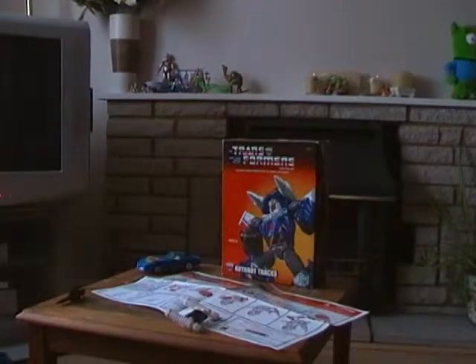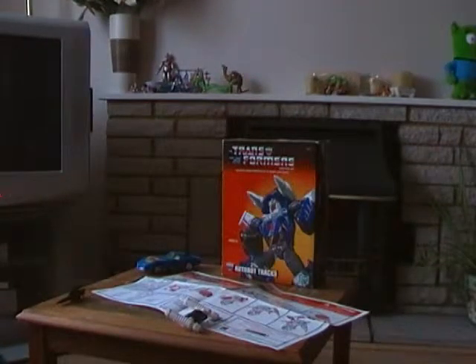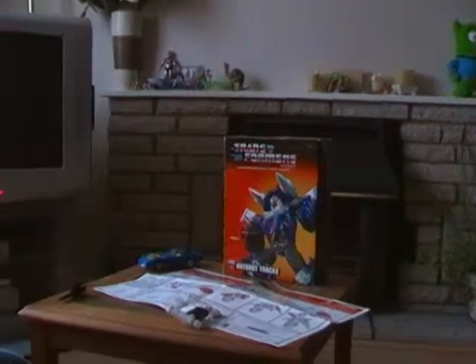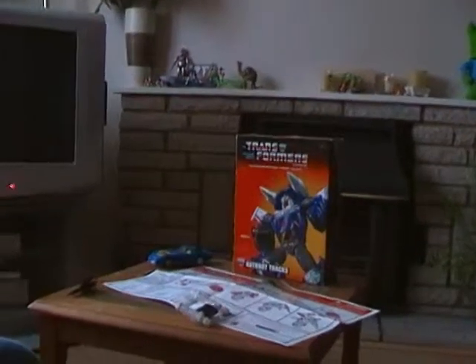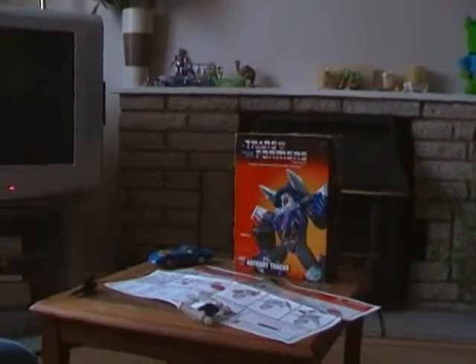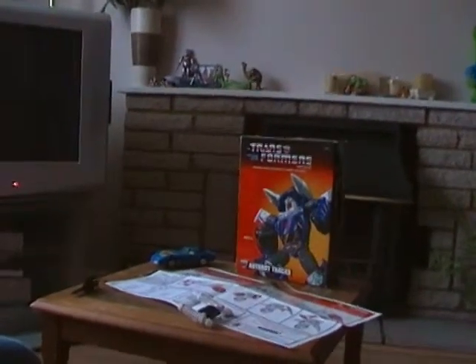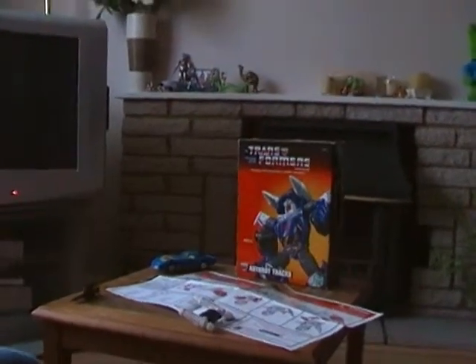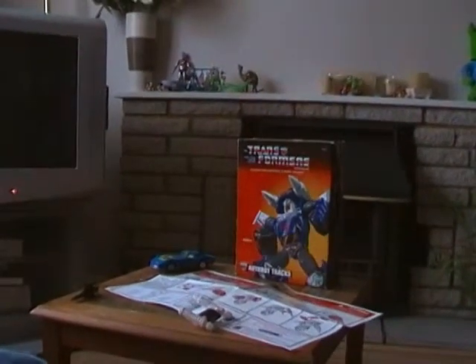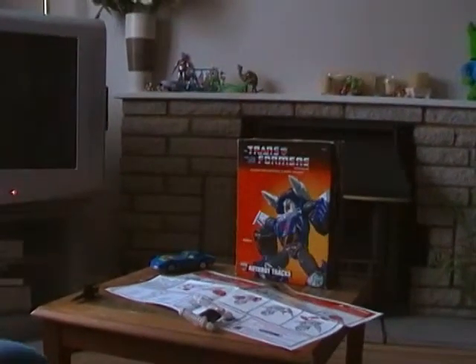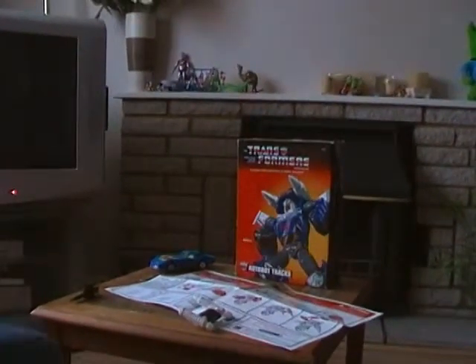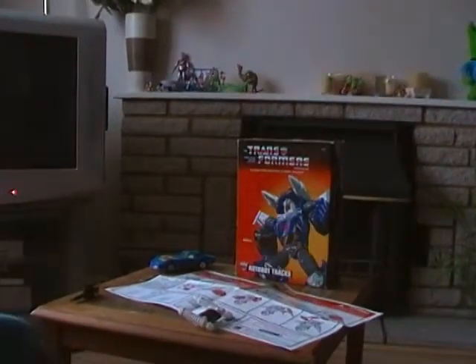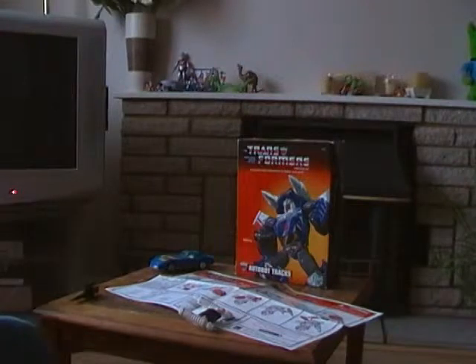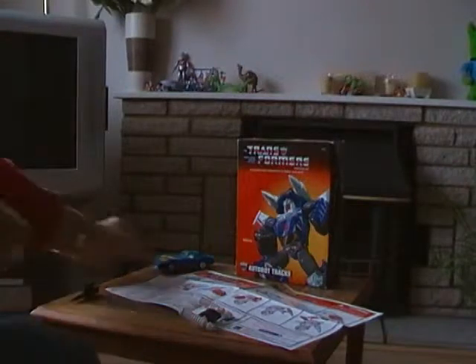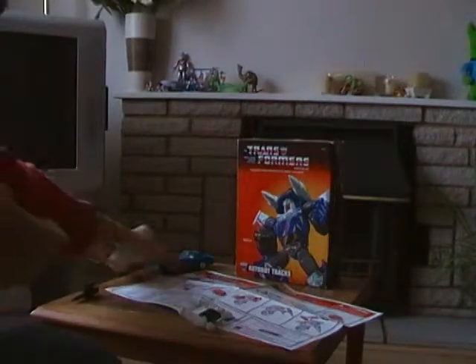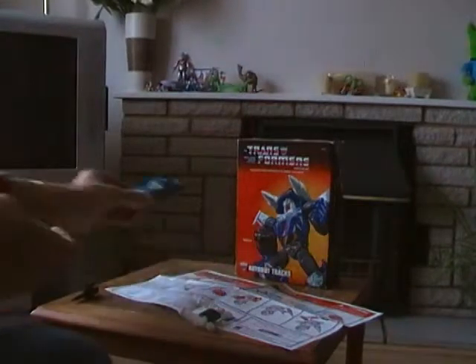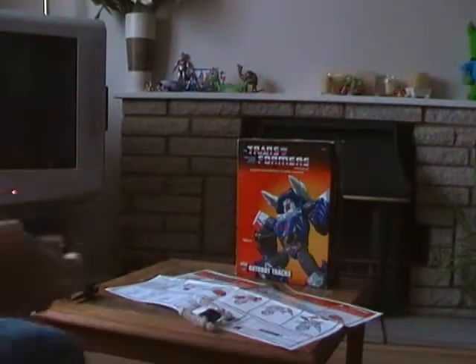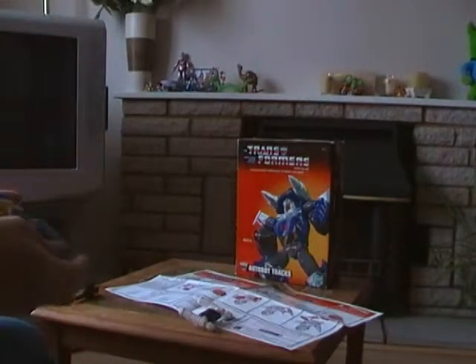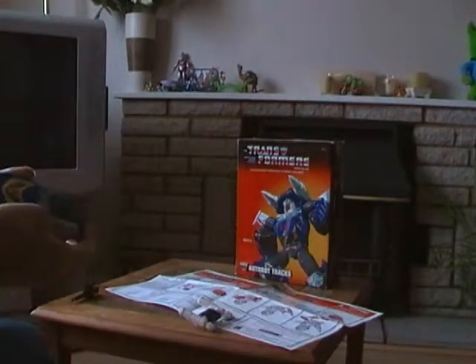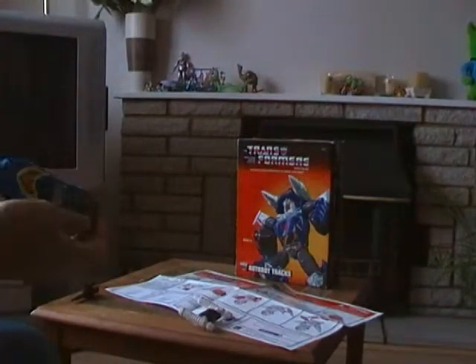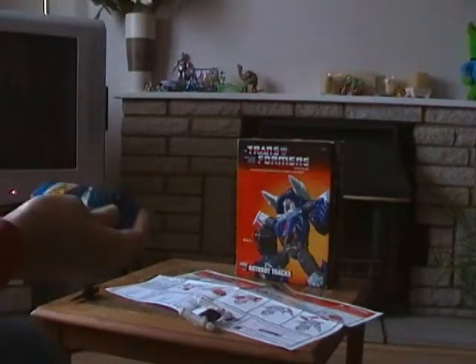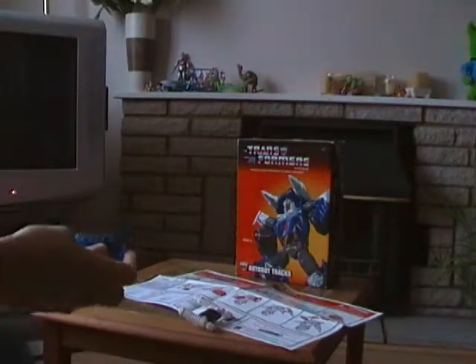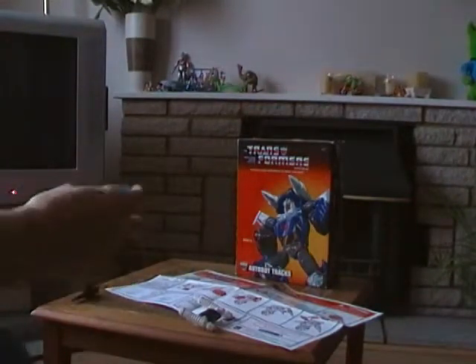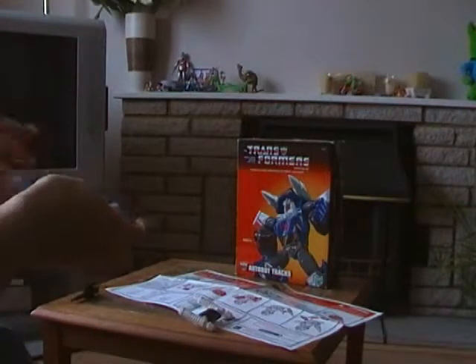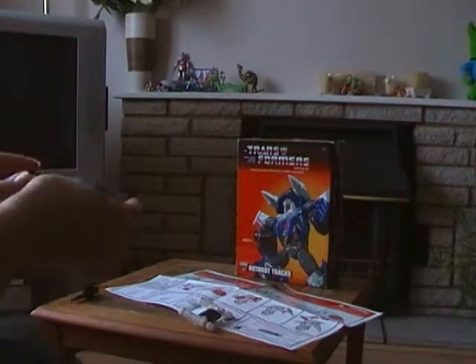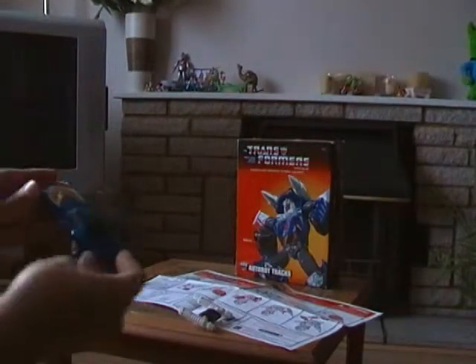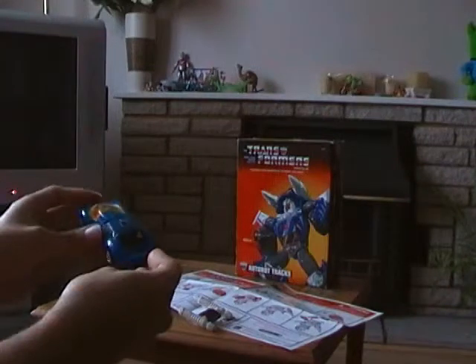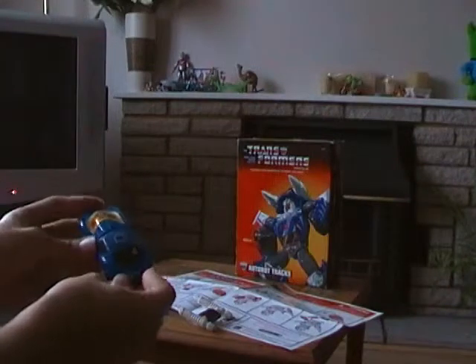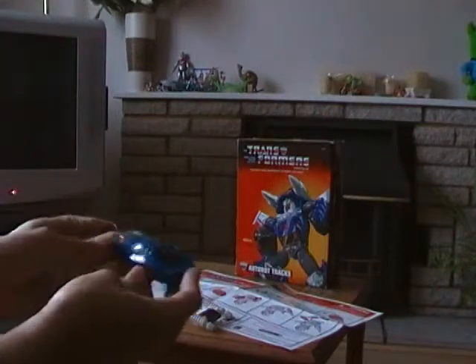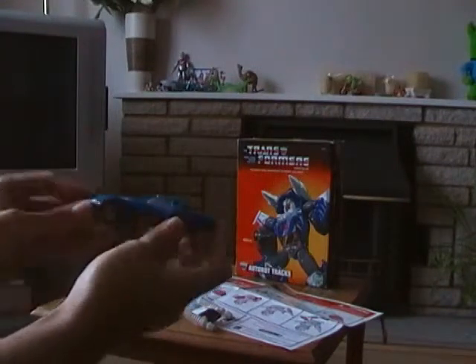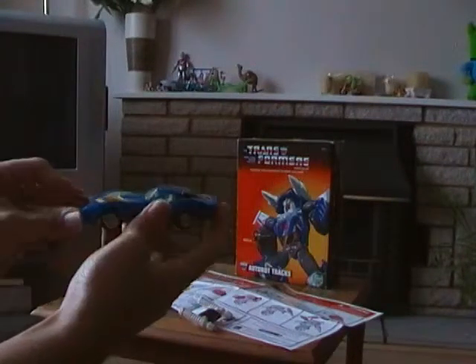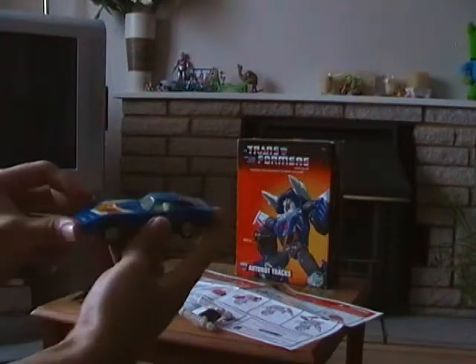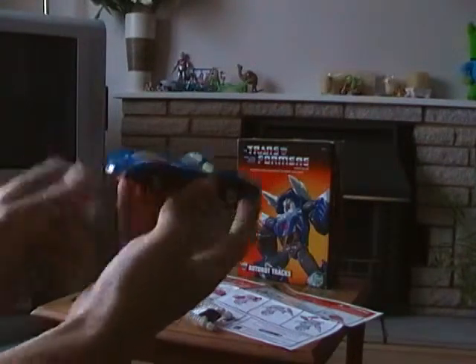Hello everyone, this is Aaron Lockwood in 1984 2009, and I'm doing a Transformers Commemorative Series video review on G1 Tracks.